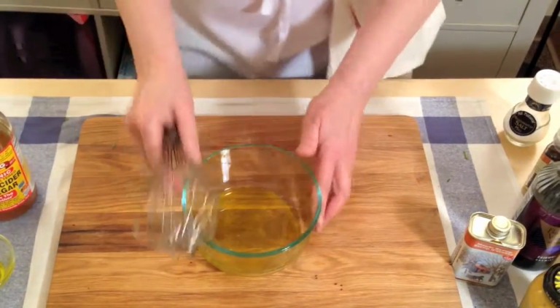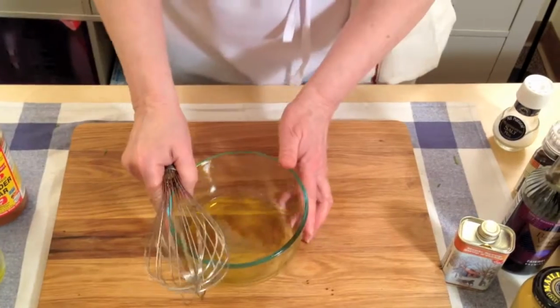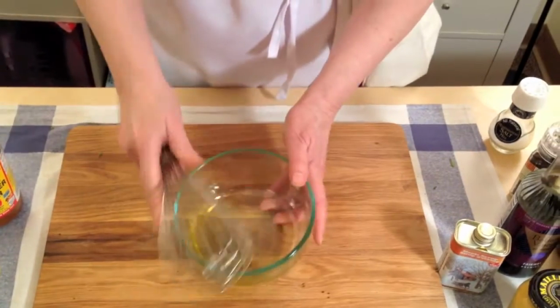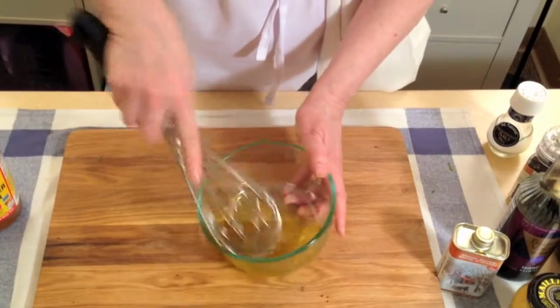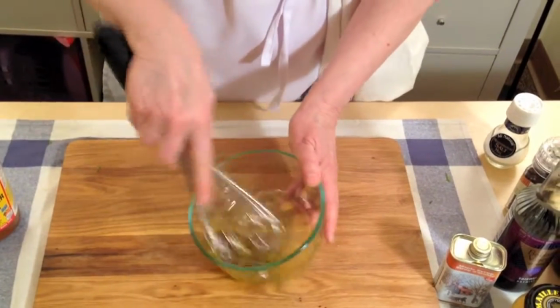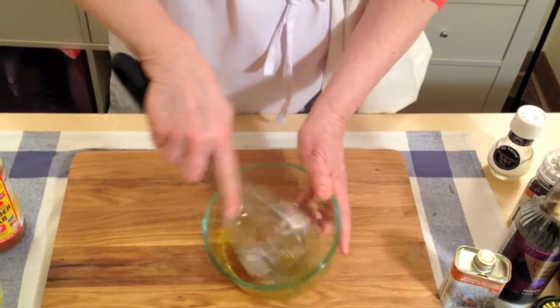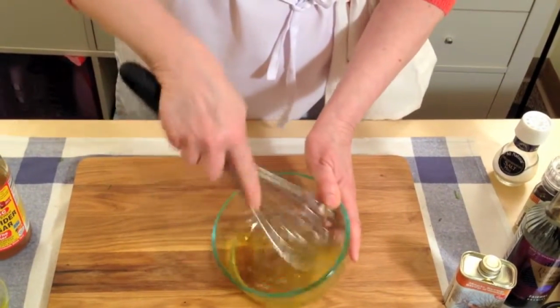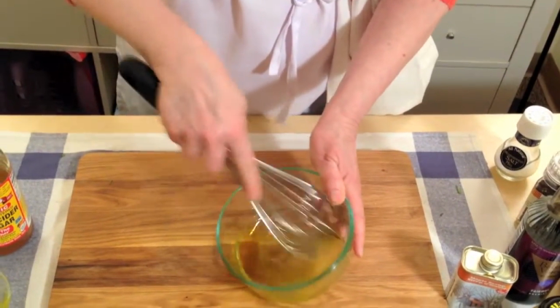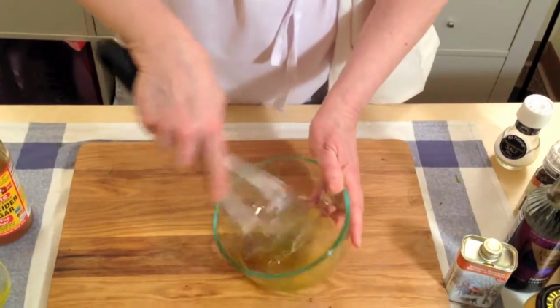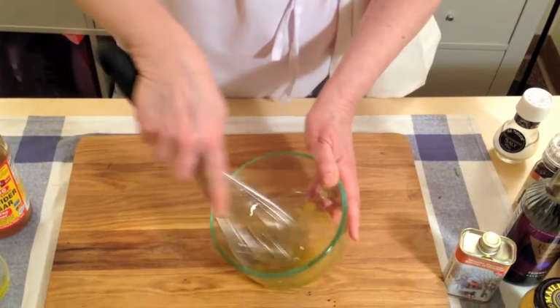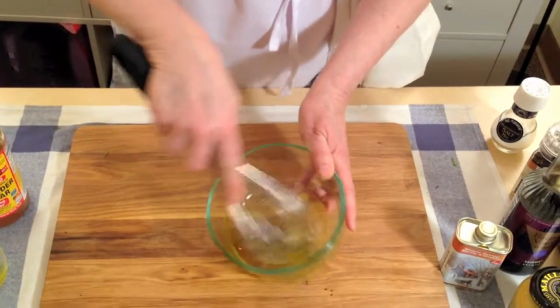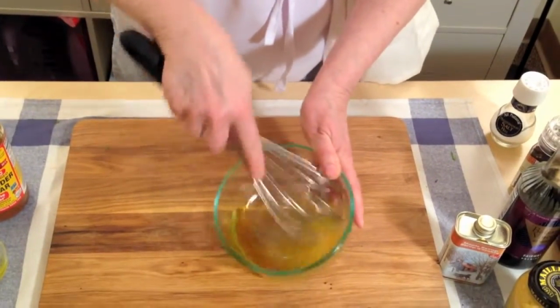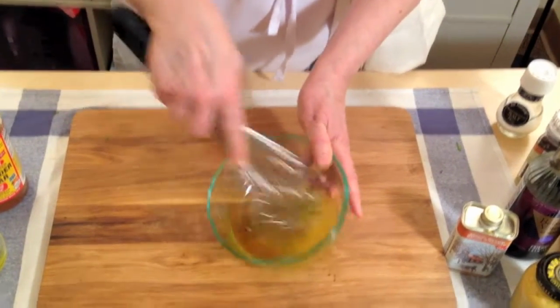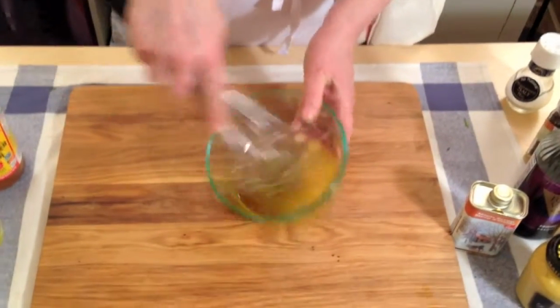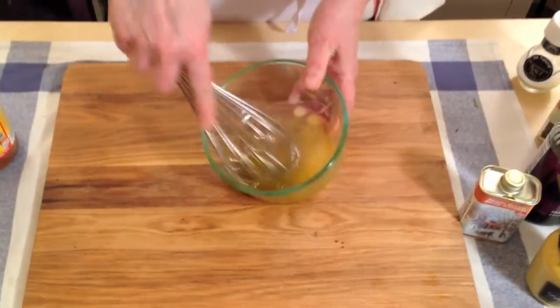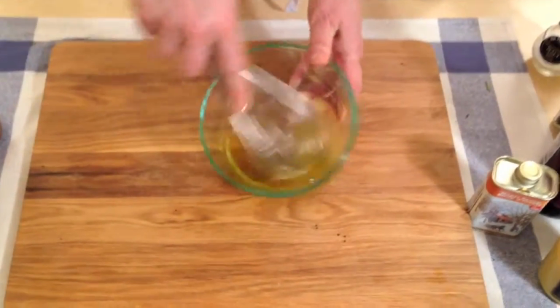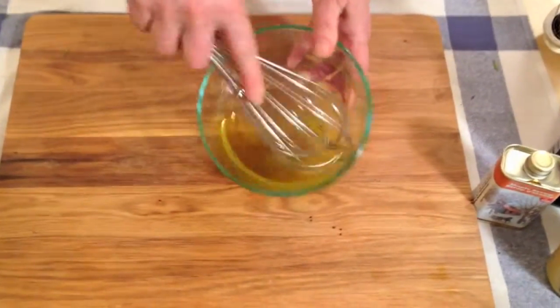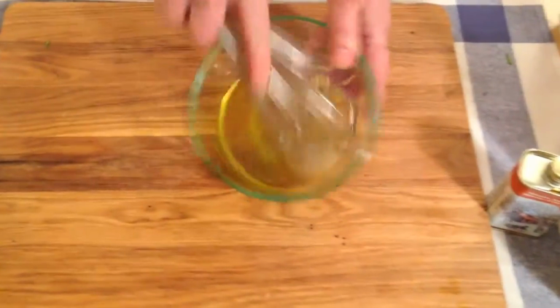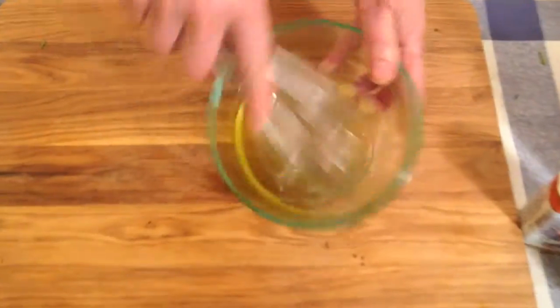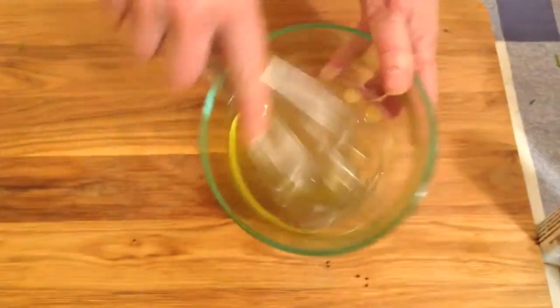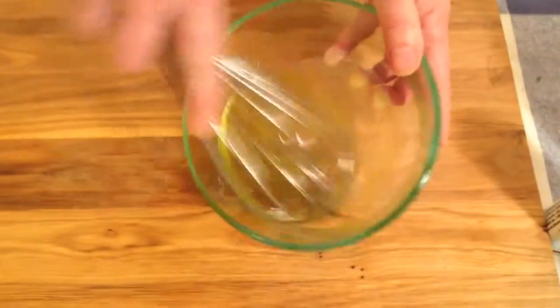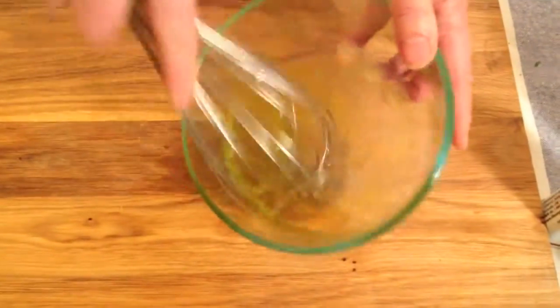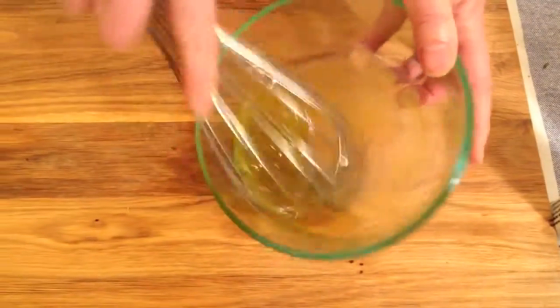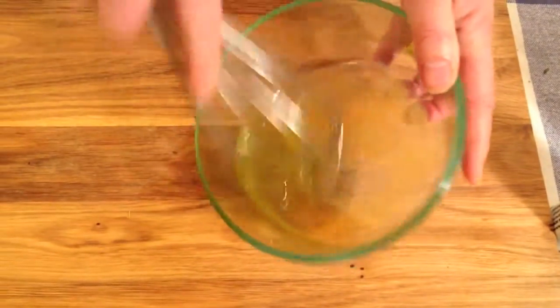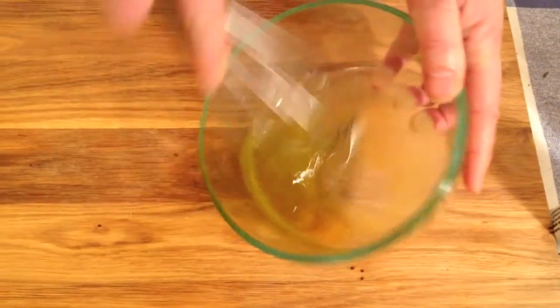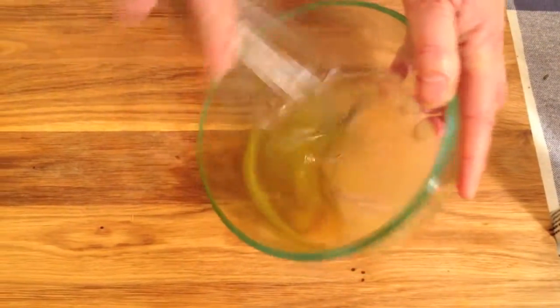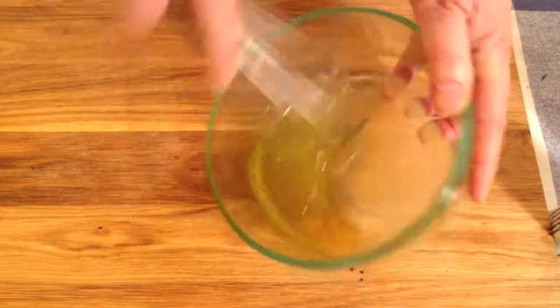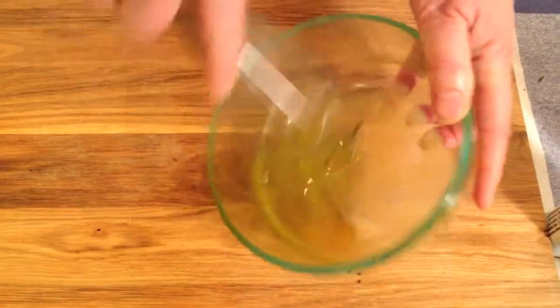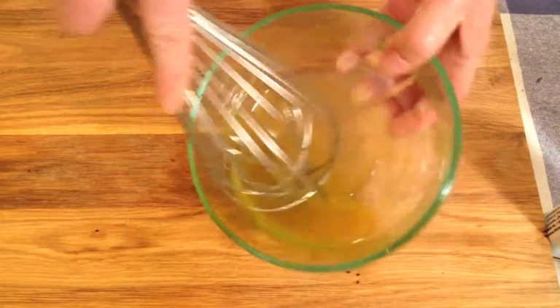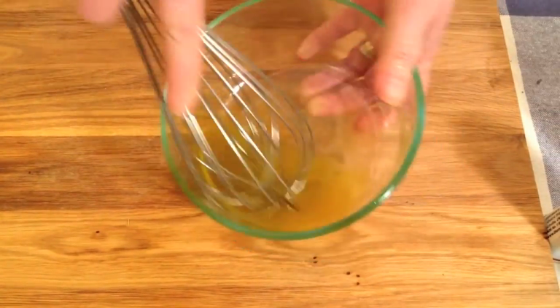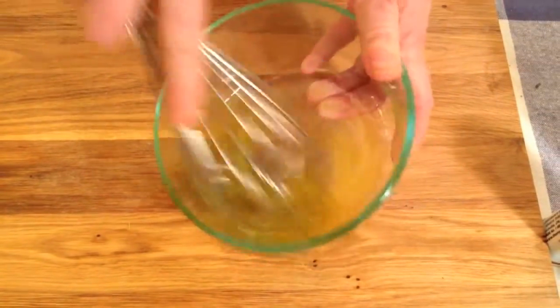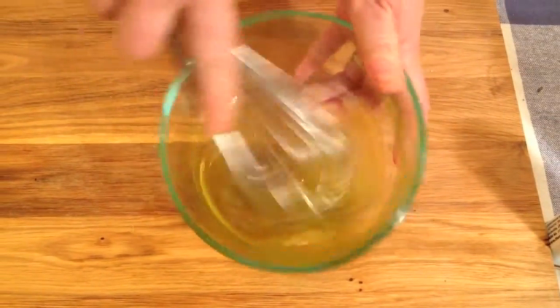Get the whisk out. Just start to put it together. You see it goes kind of cloudy as the oil and the vinegar combine.